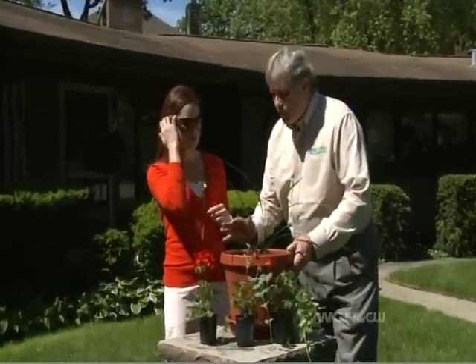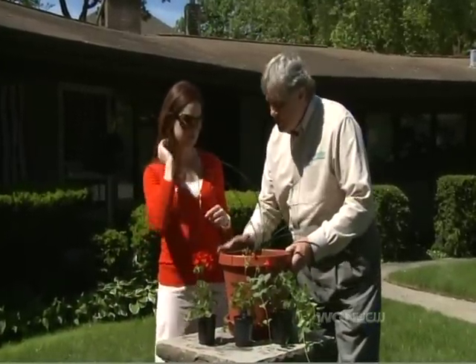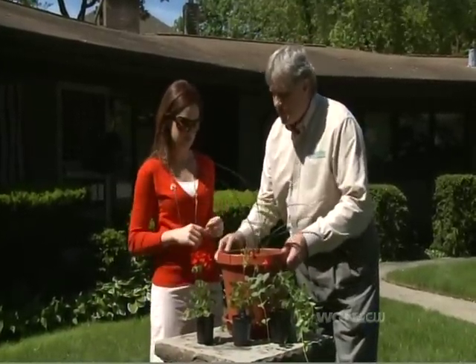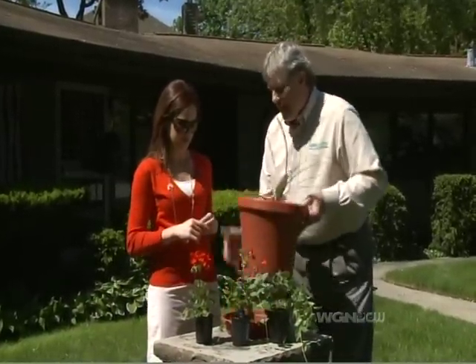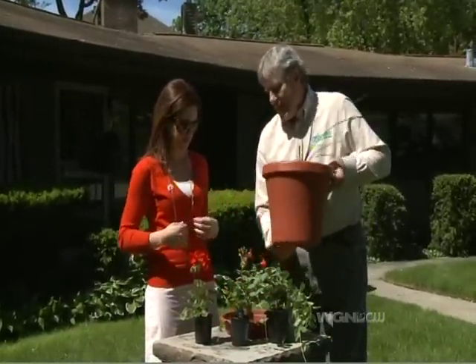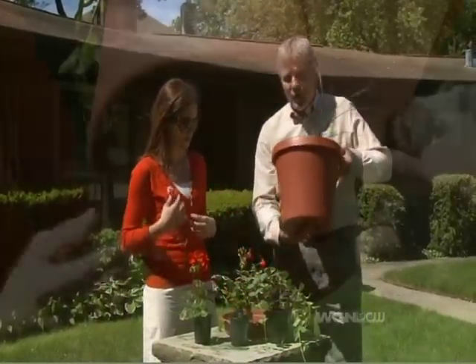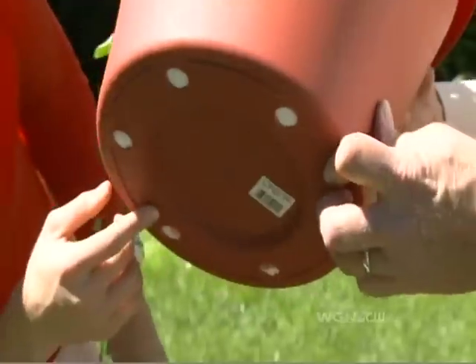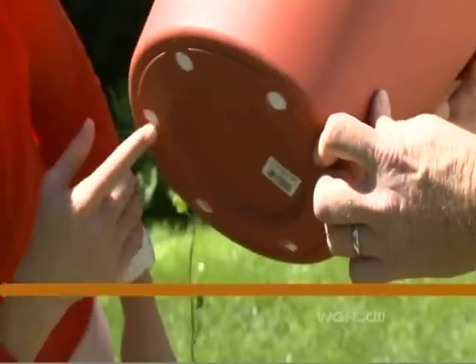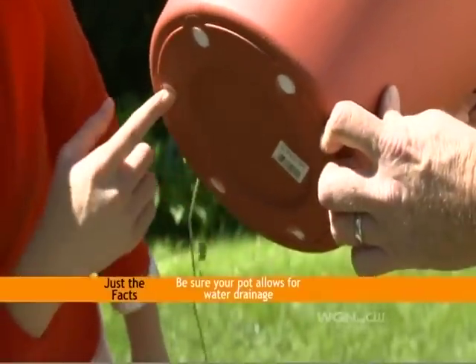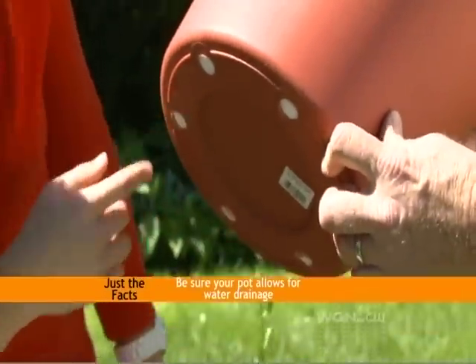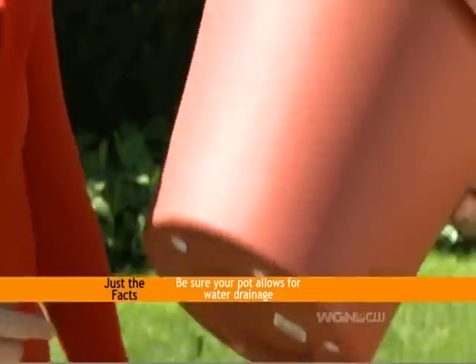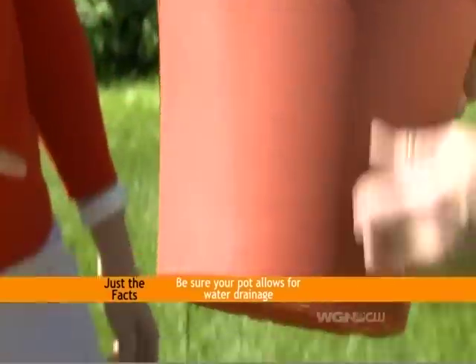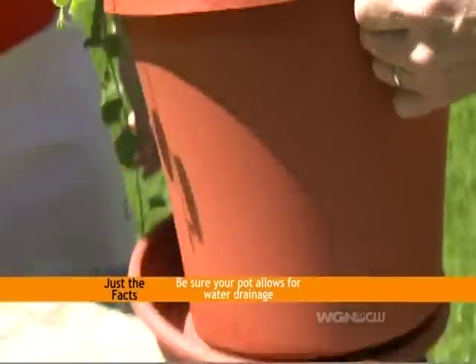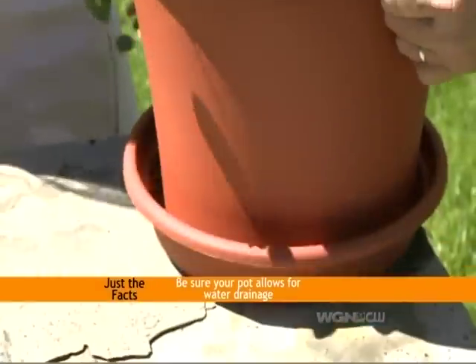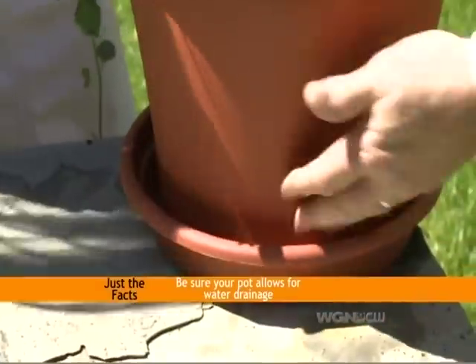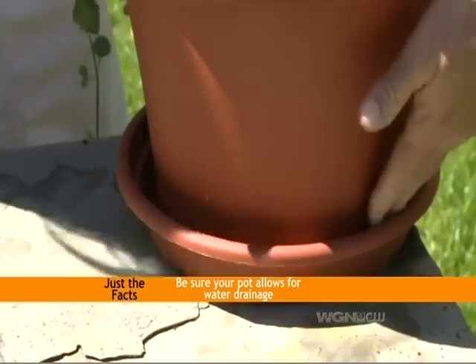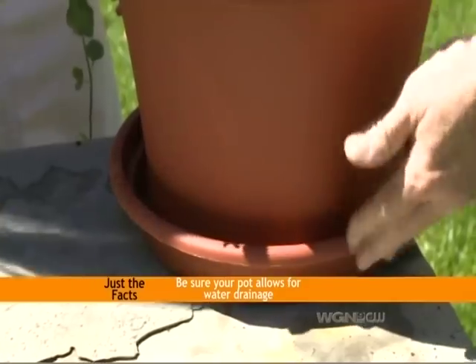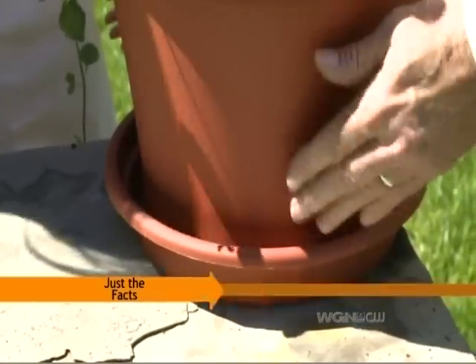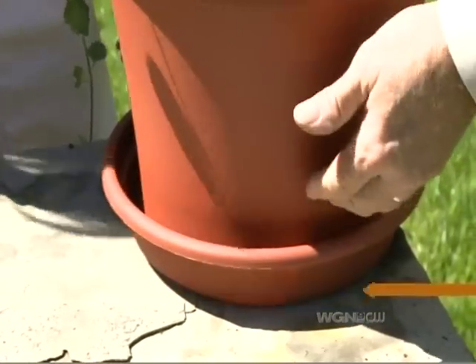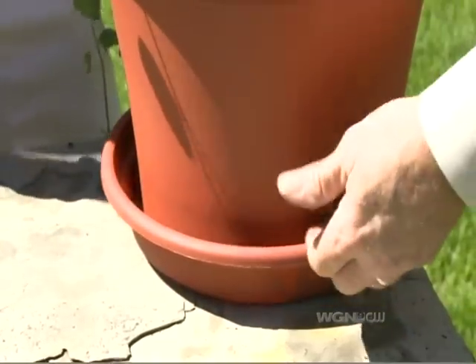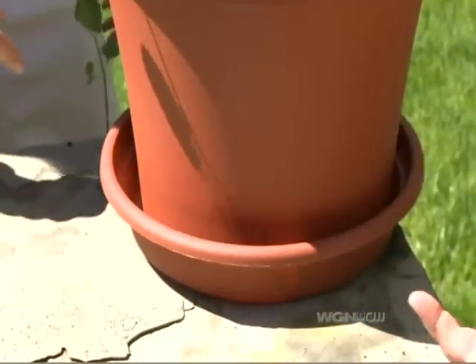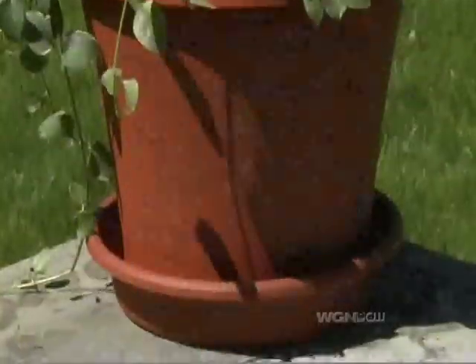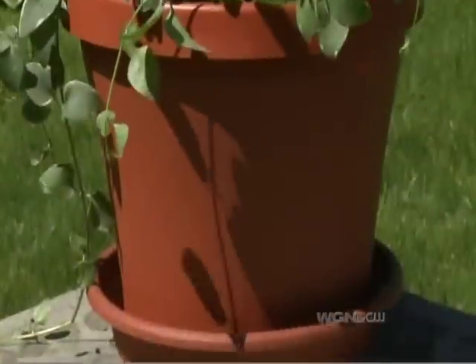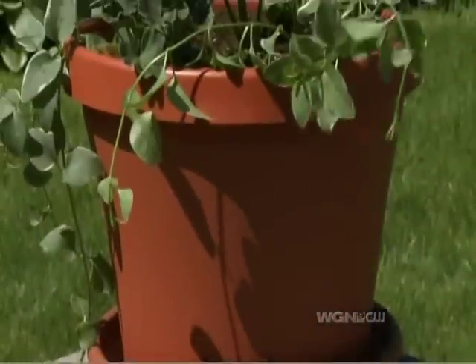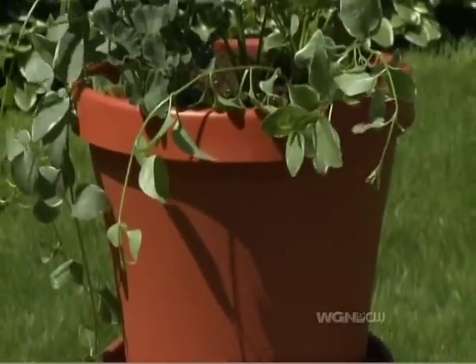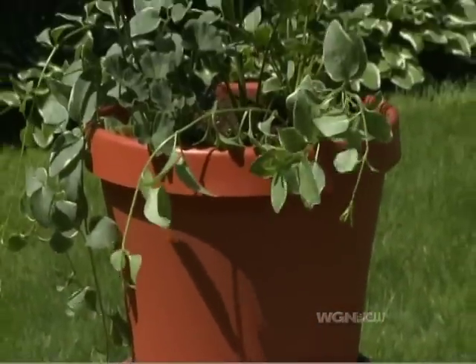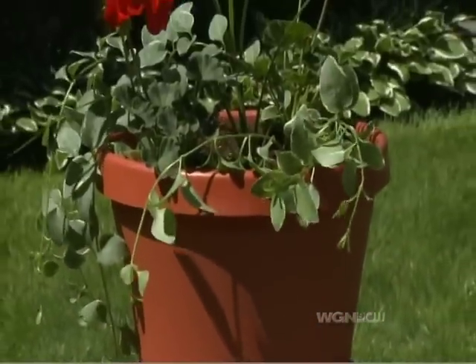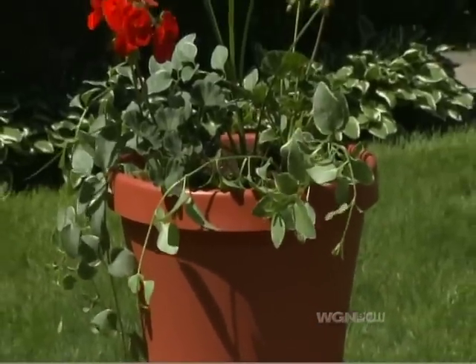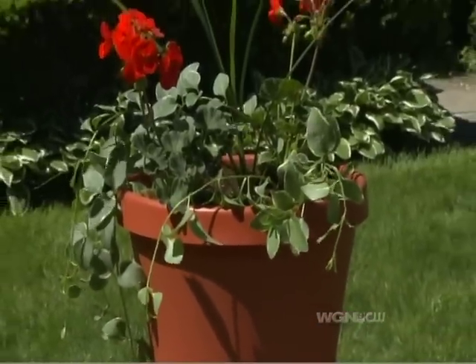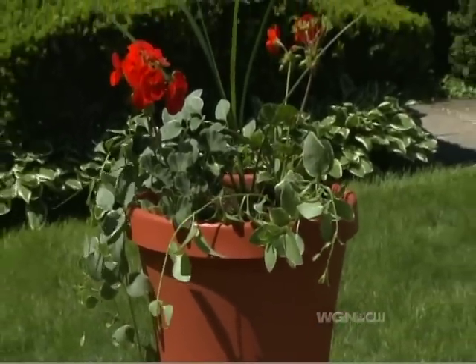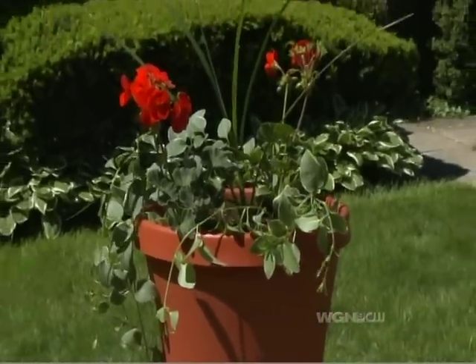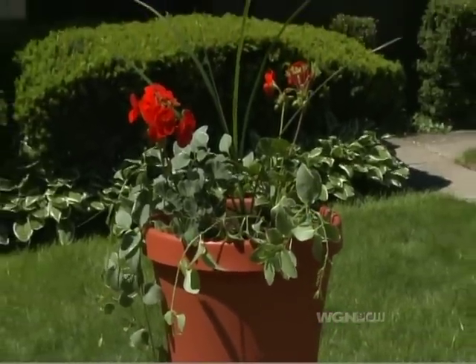The first thing that you have to do is buy a pot that has a hole in the bottom that can drain into a tray like this. A lot of times people find these real fancy pots but they don't have a hole in the bottom. What will happen is the water will sit in the bottom and the plants will drown. So get a pot that drains.